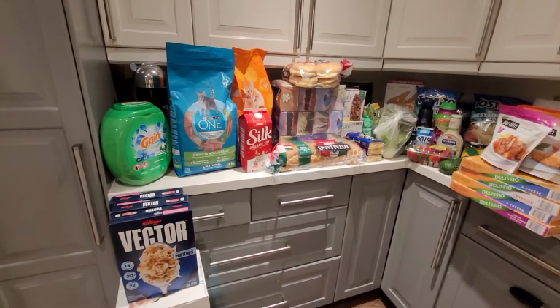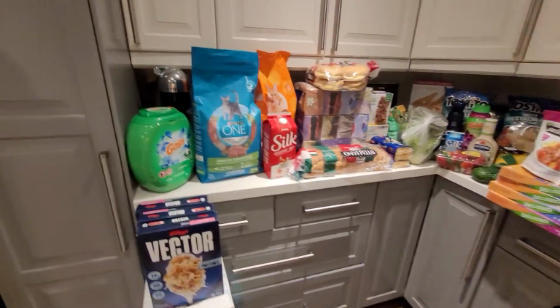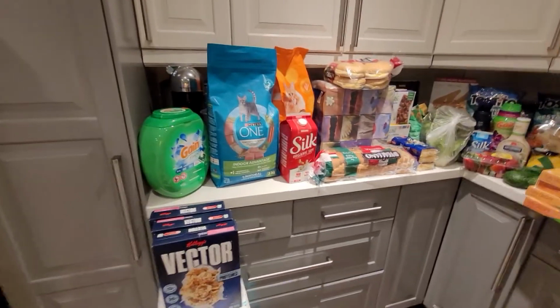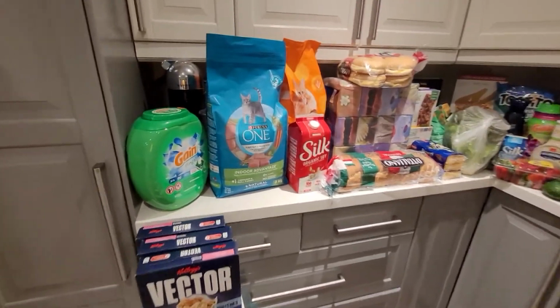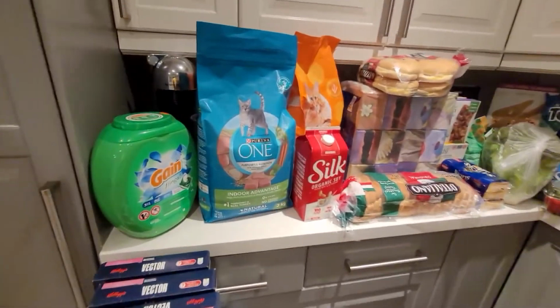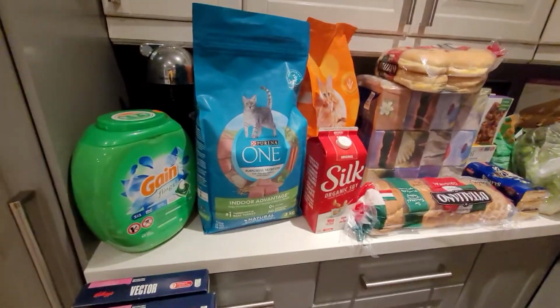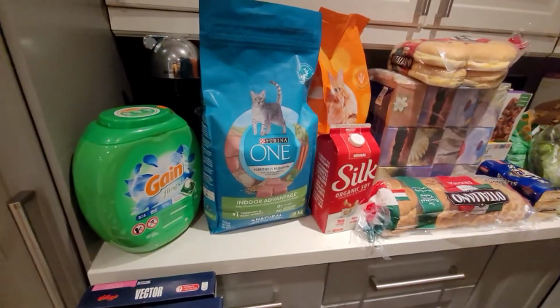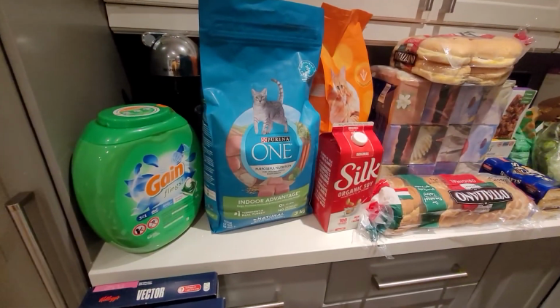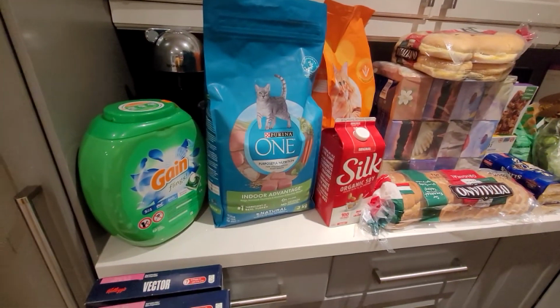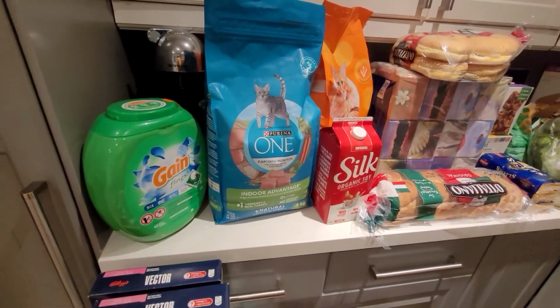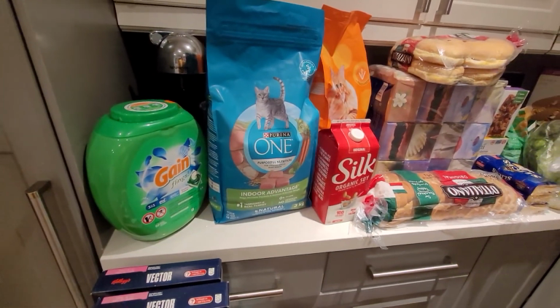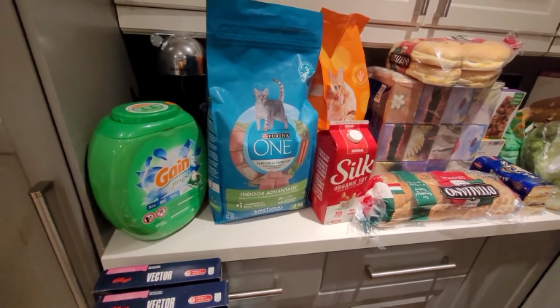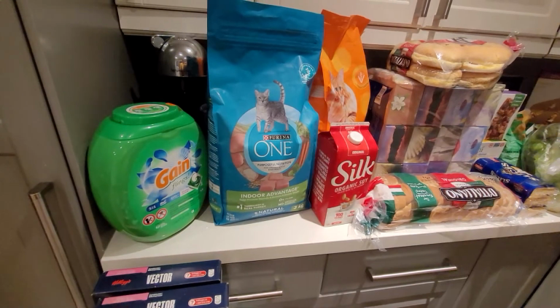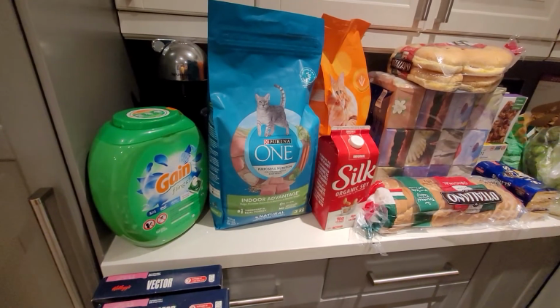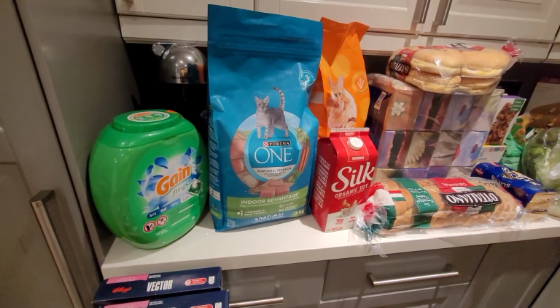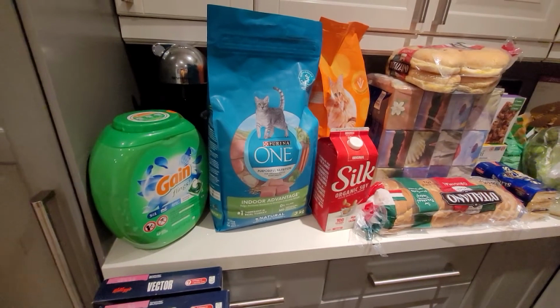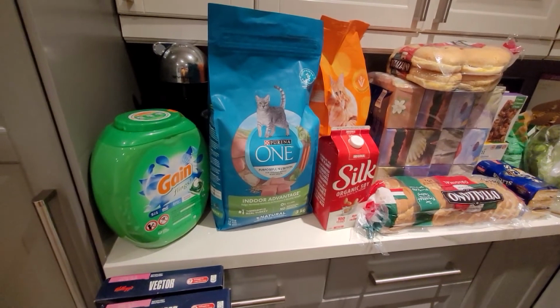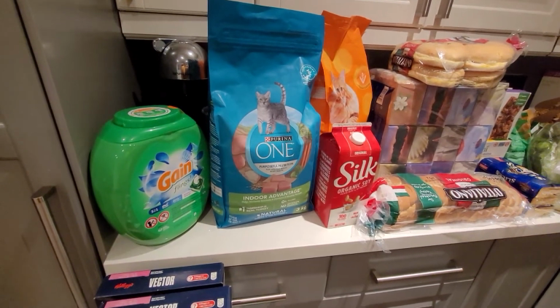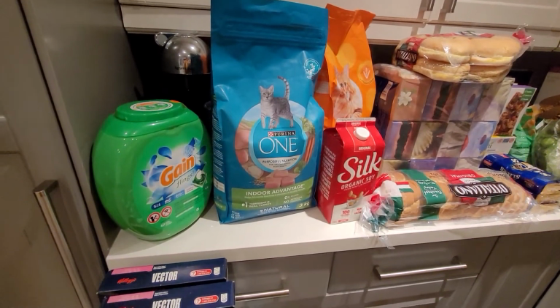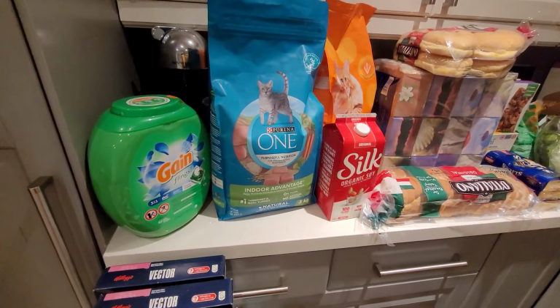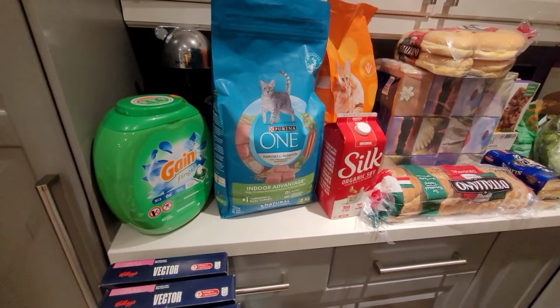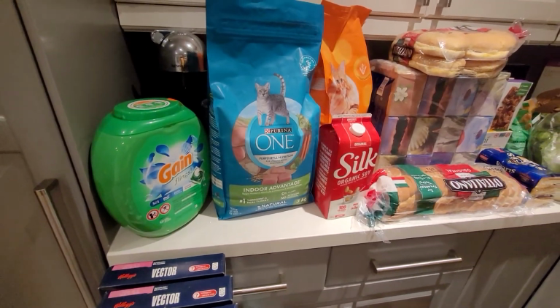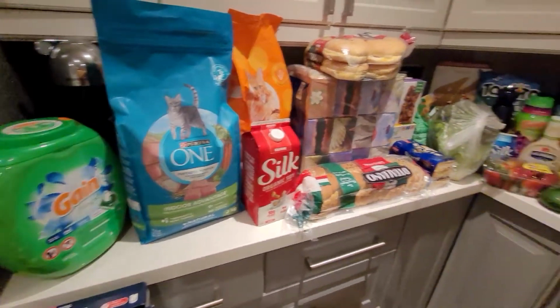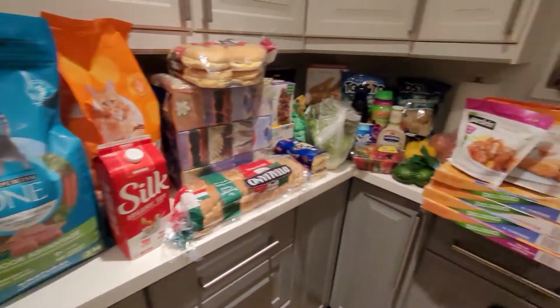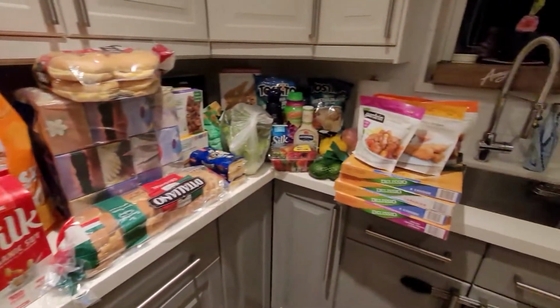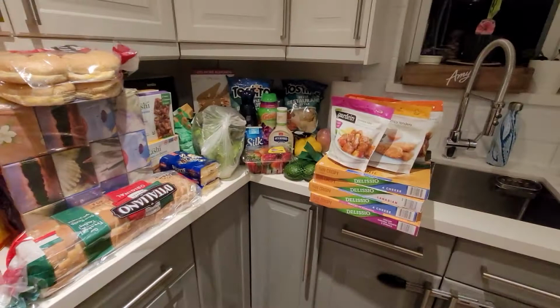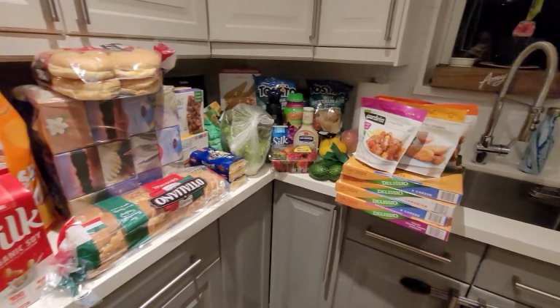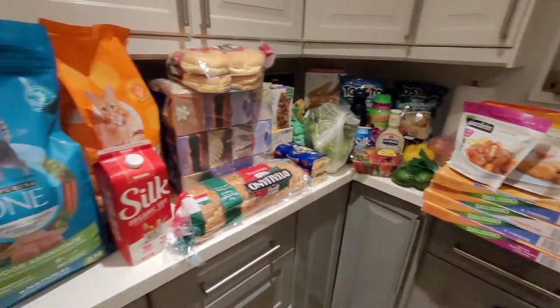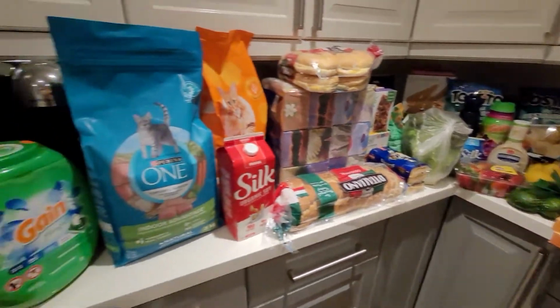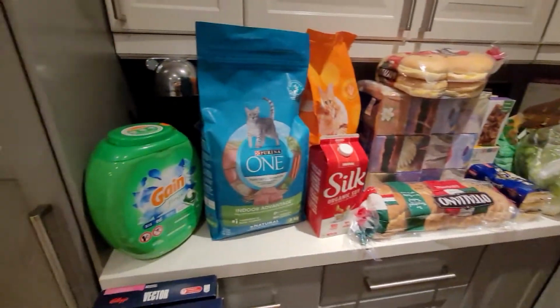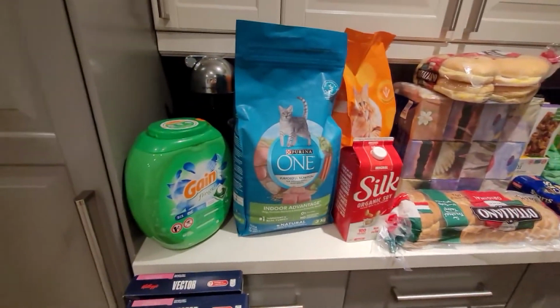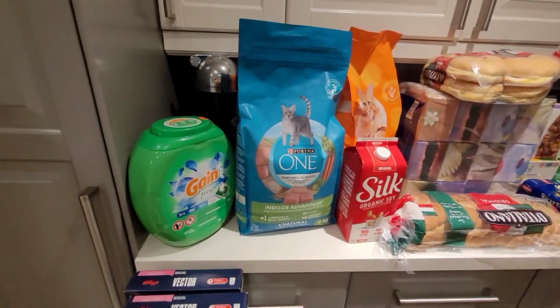You guys have asked me to show you how I coupon and how I'm getting the deals, so I just wanted to give you a quick haul of what I got today. I went shopping at Real Canadian.